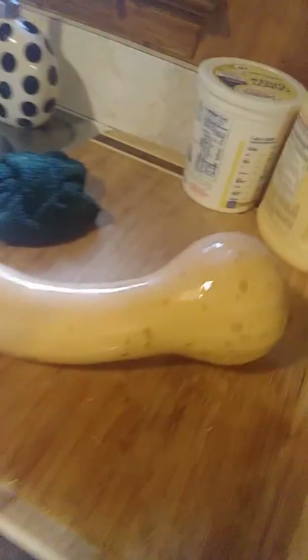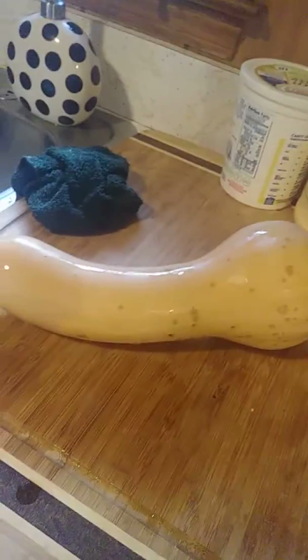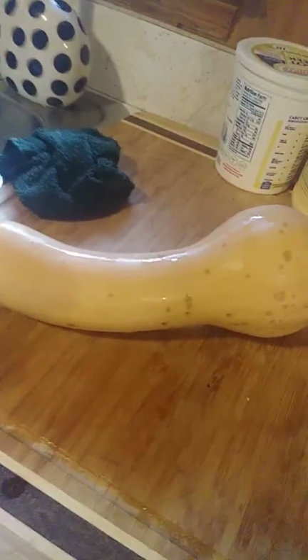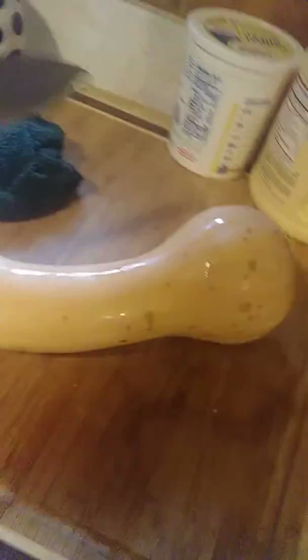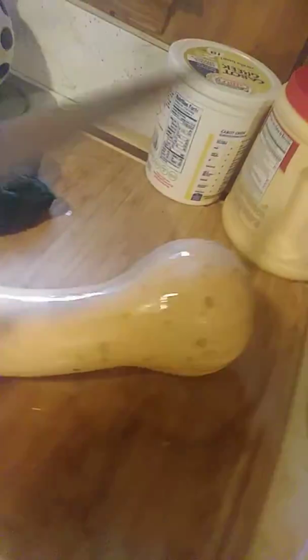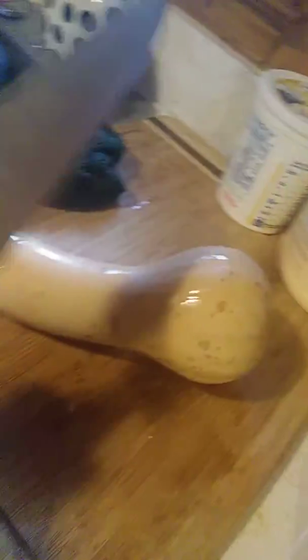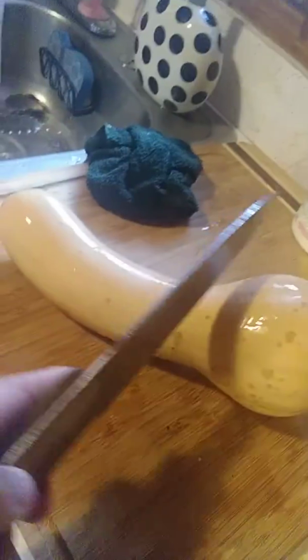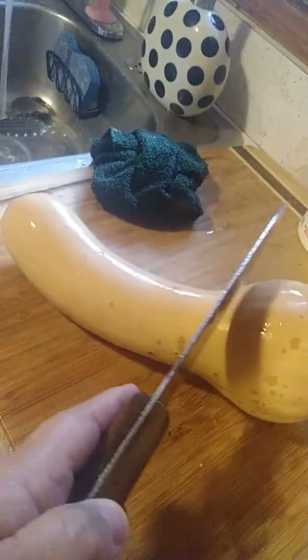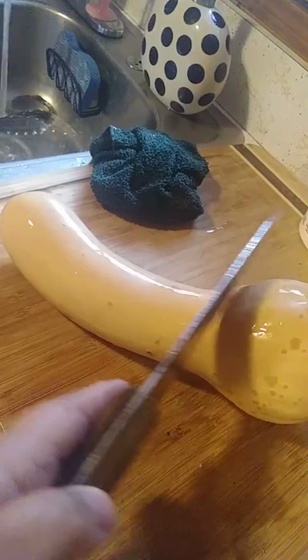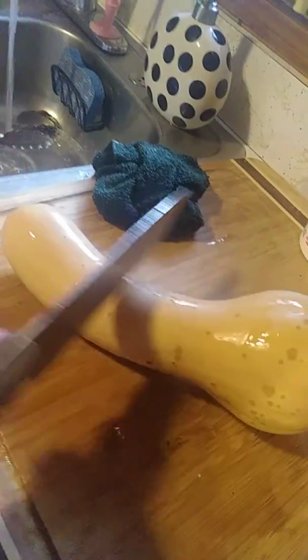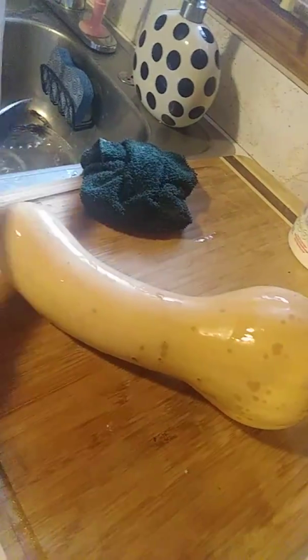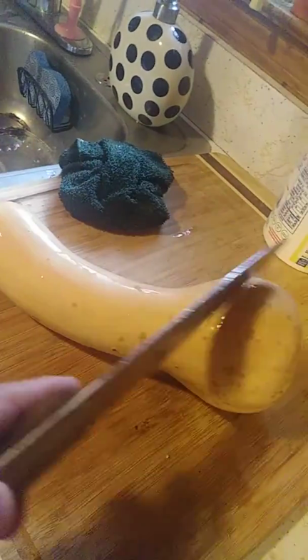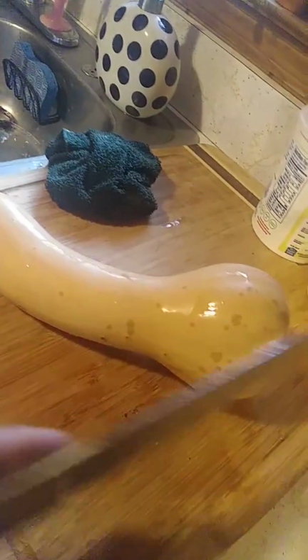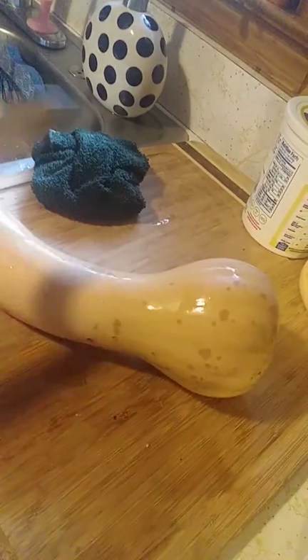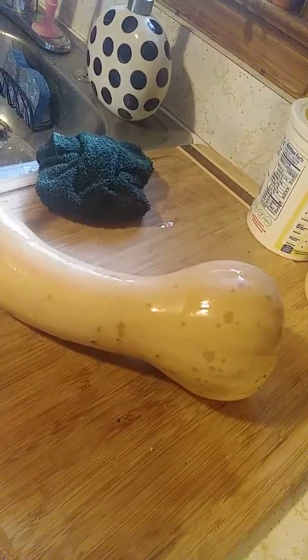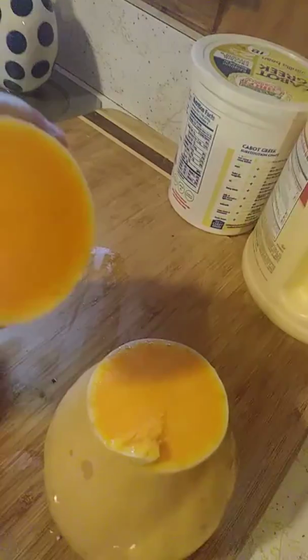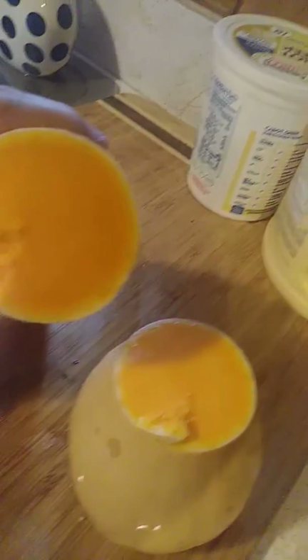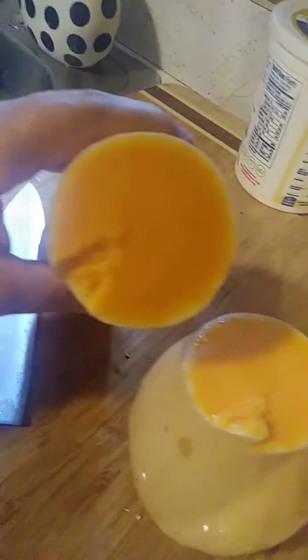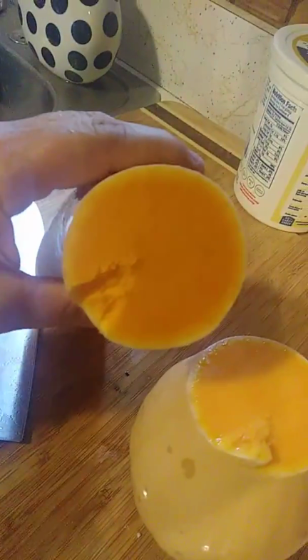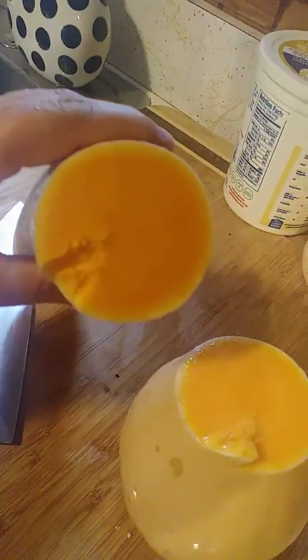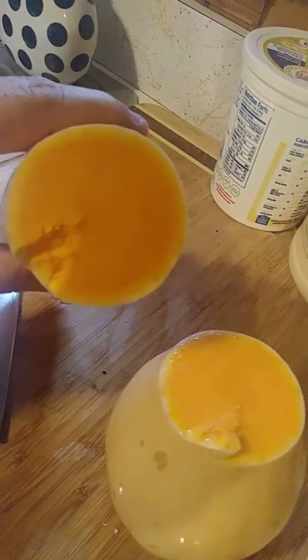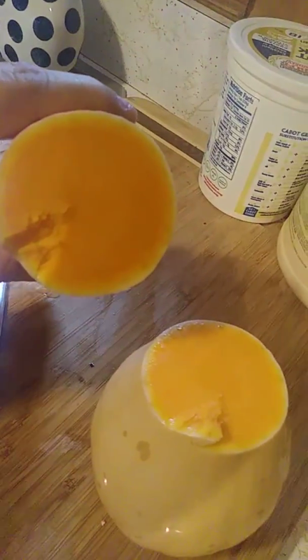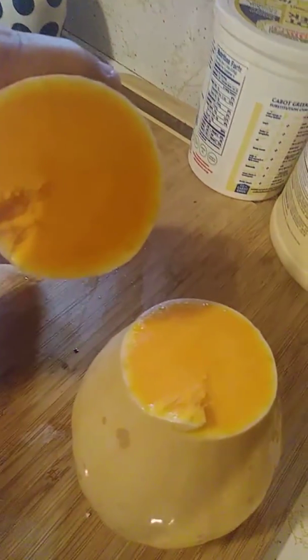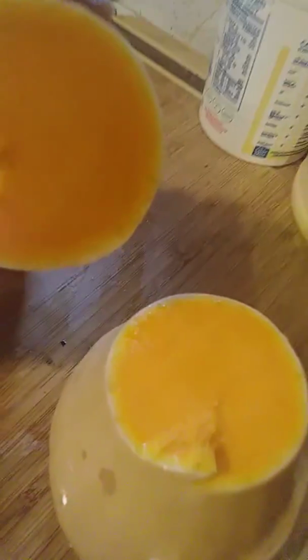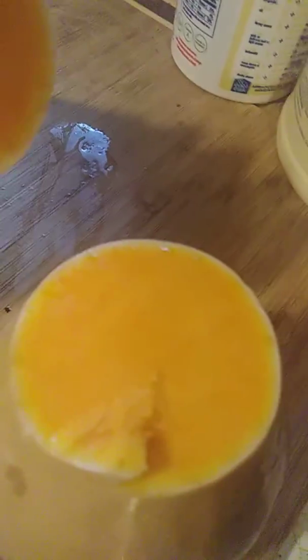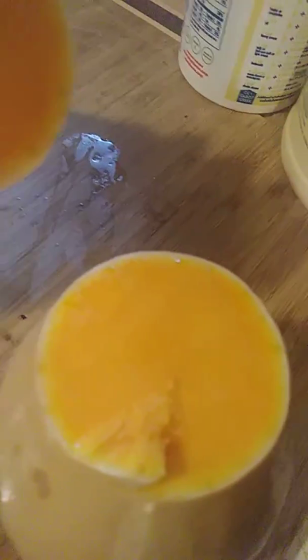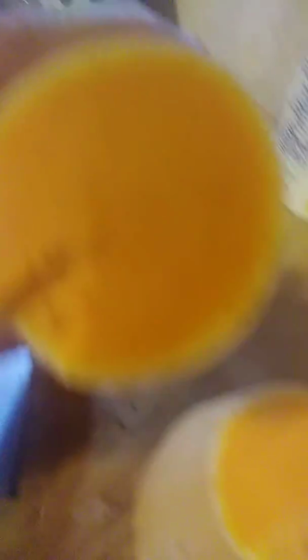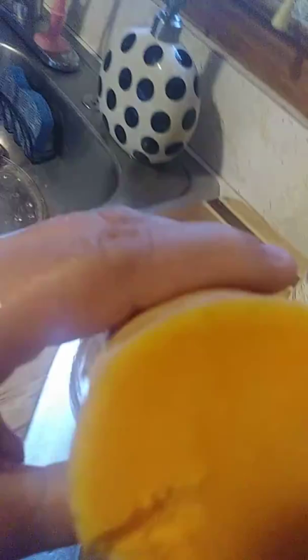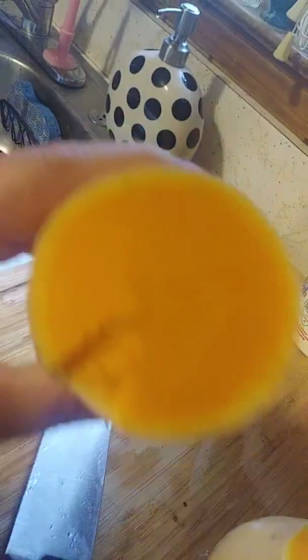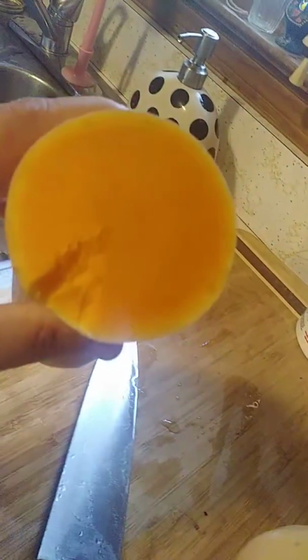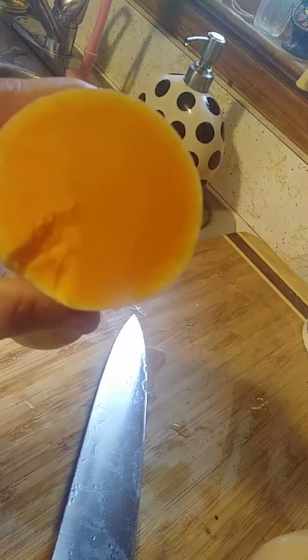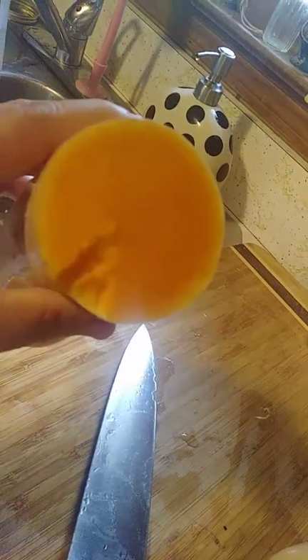I'm about to cut it — cut it right here. Look at how beautiful it is inside. Gorgeous. Nice and orangey.